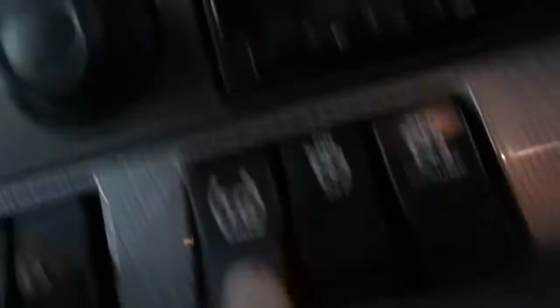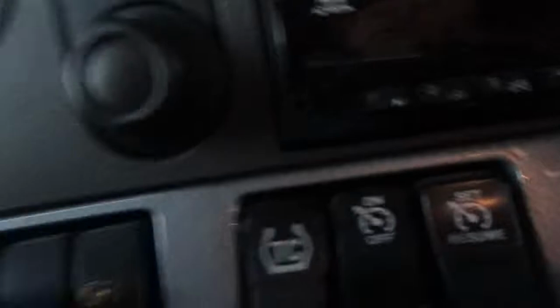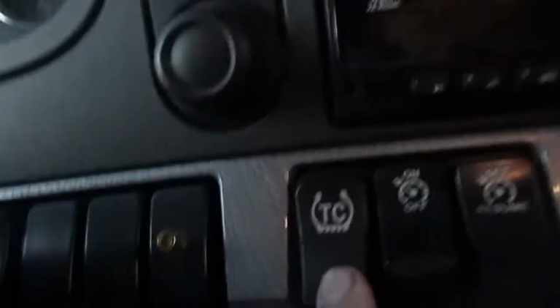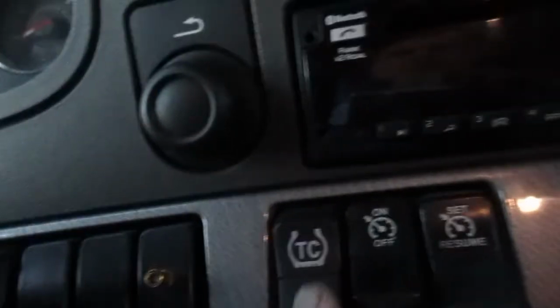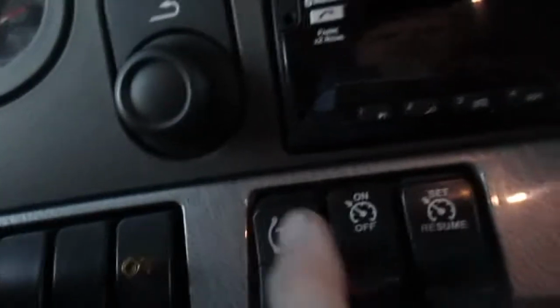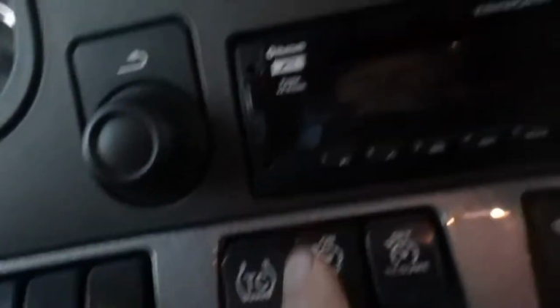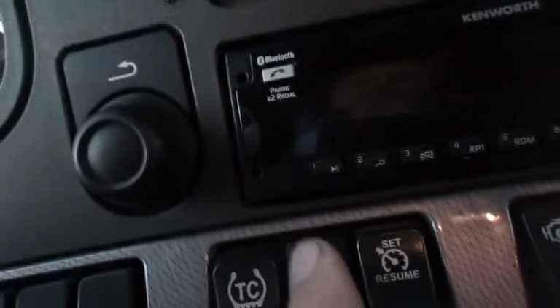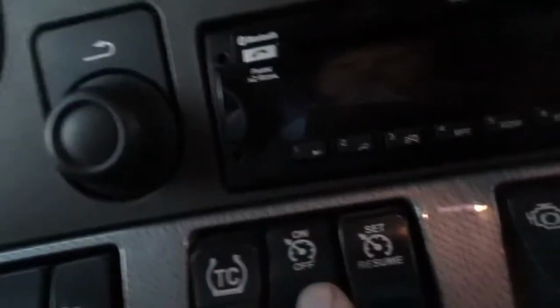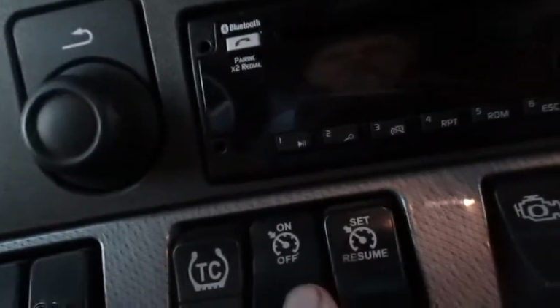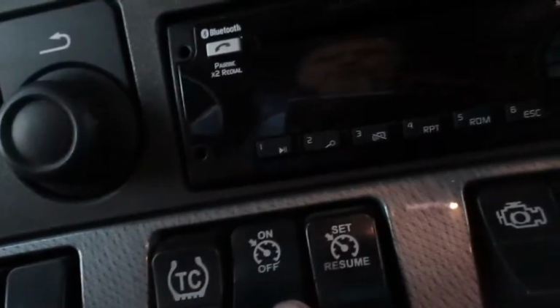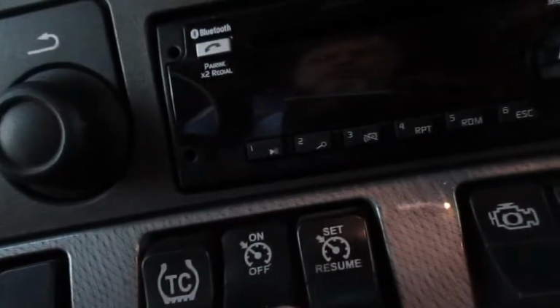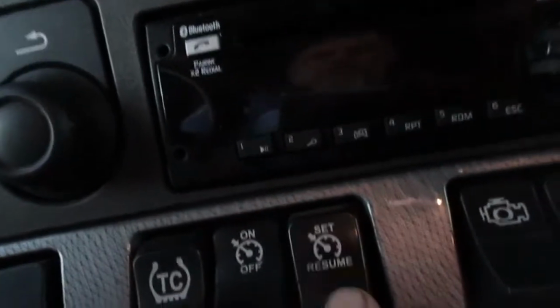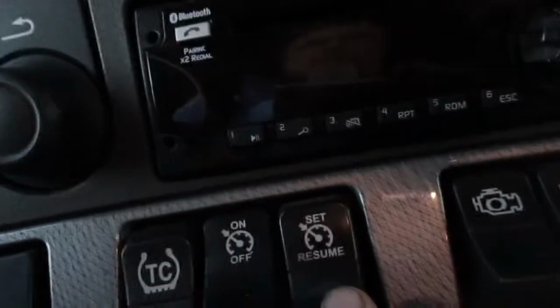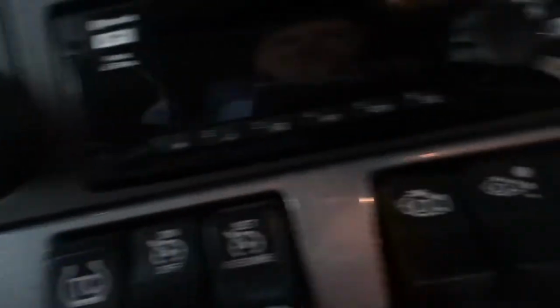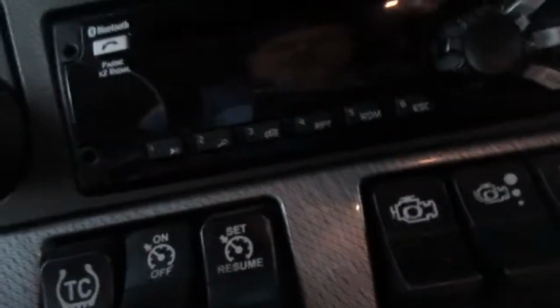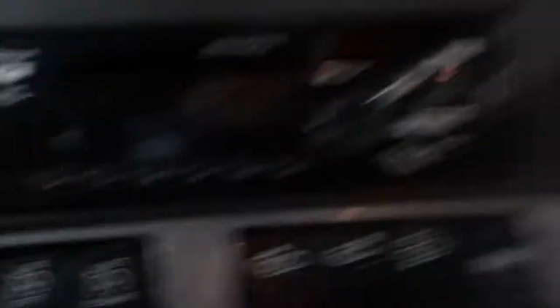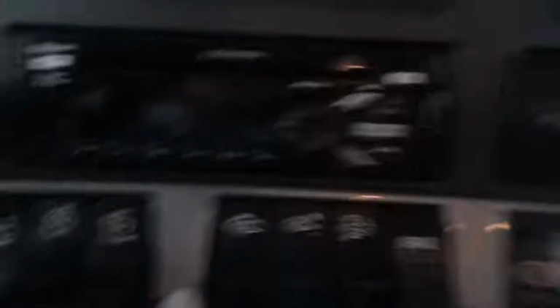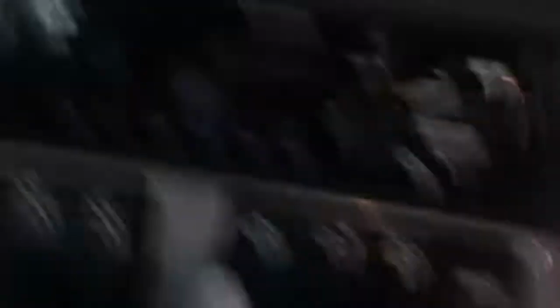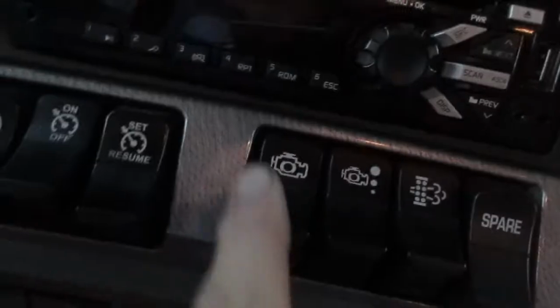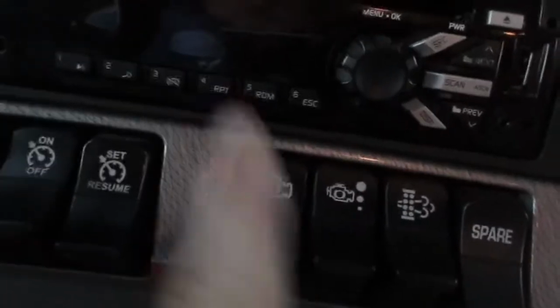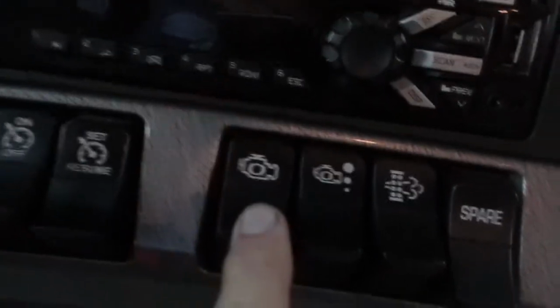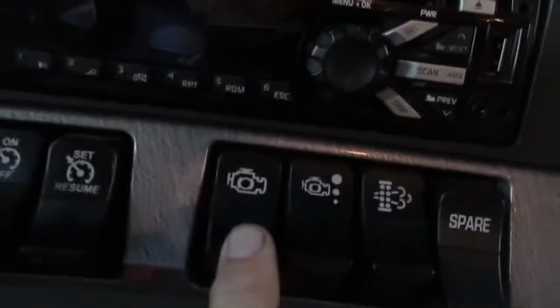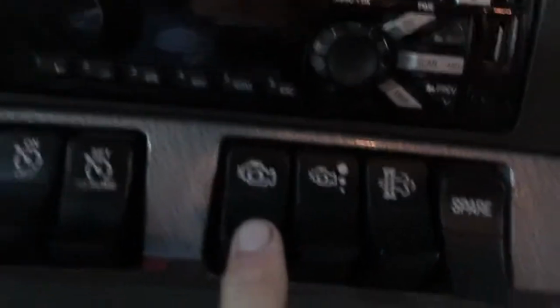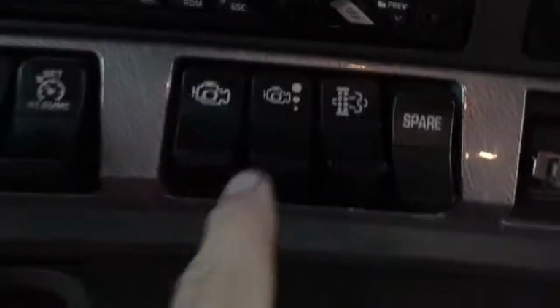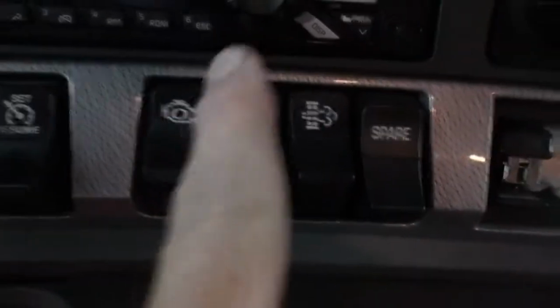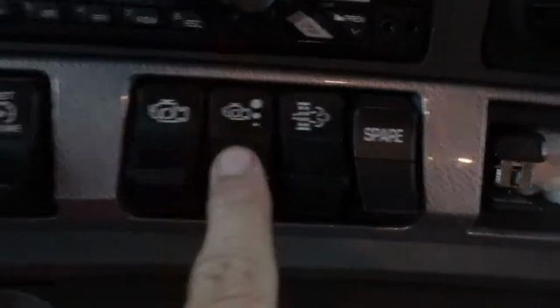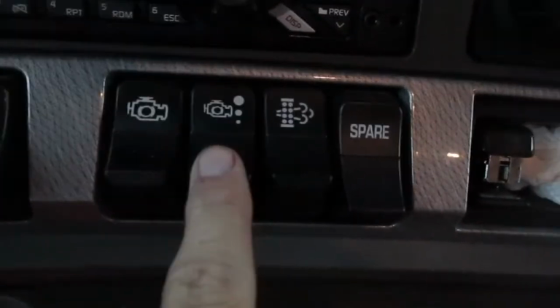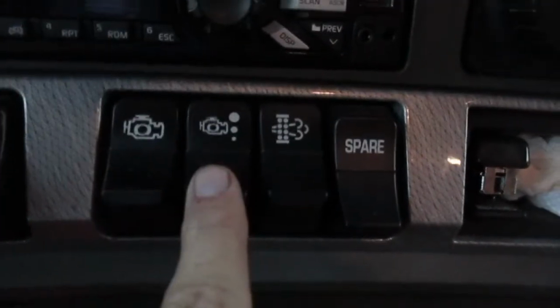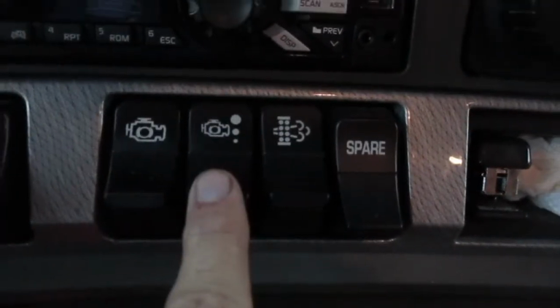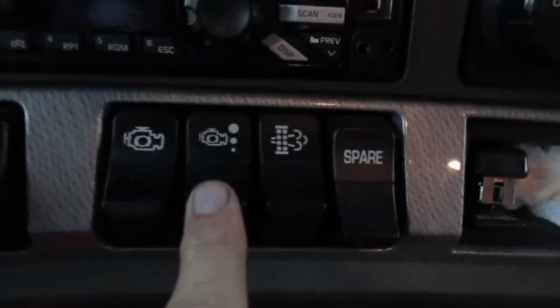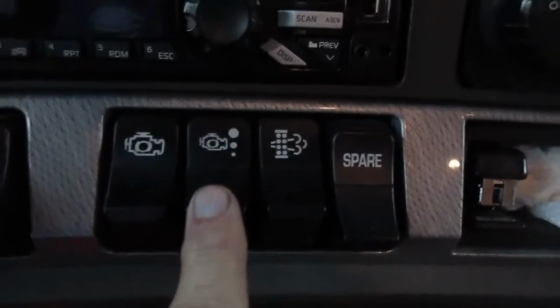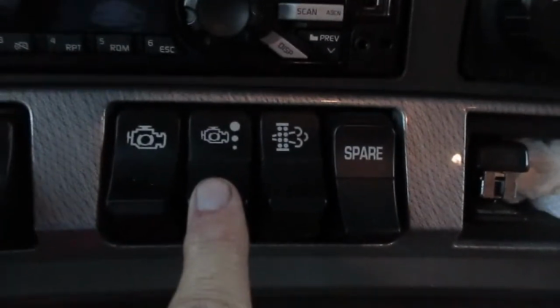Traction control. Cruise on/off, set, resume. Engine brake on/off. Engine brake — low, medium, high.